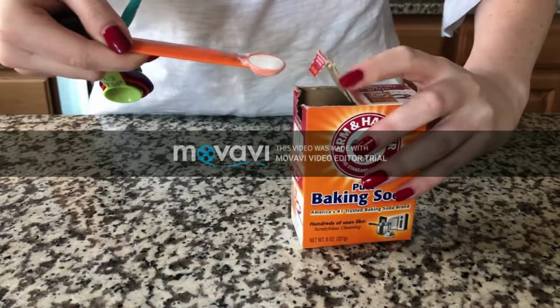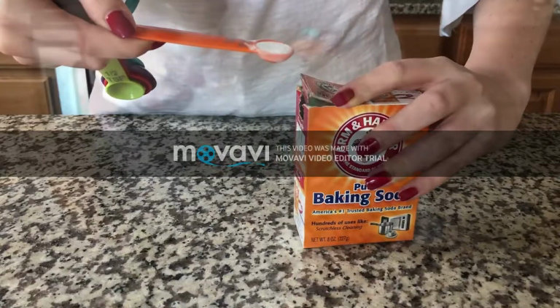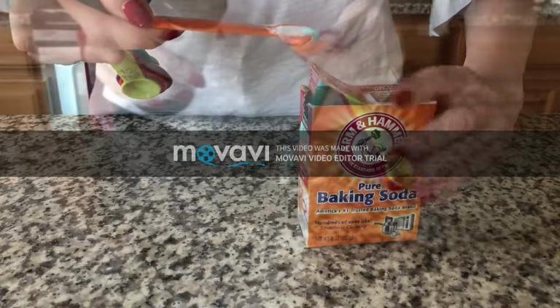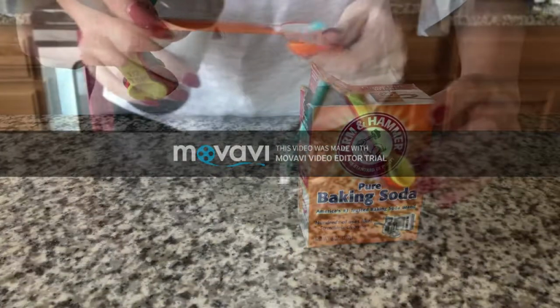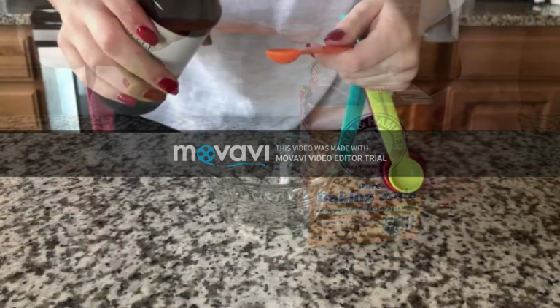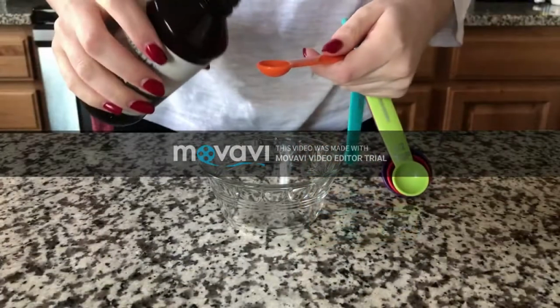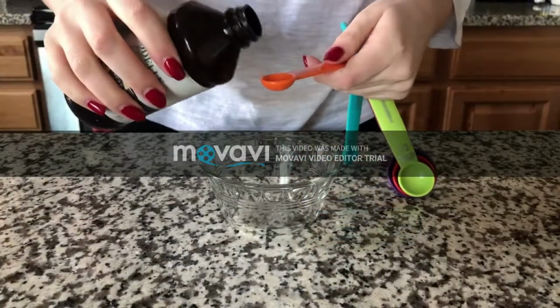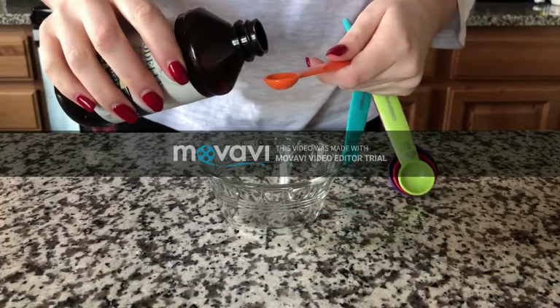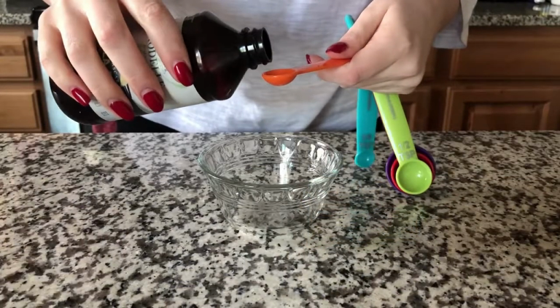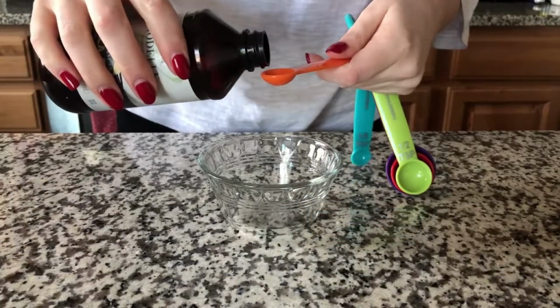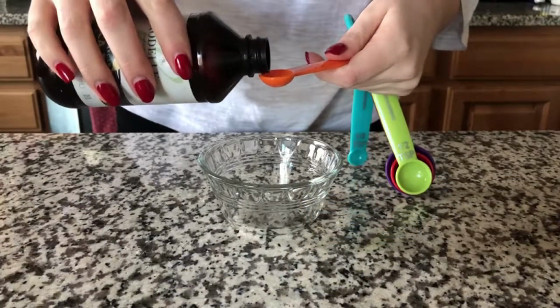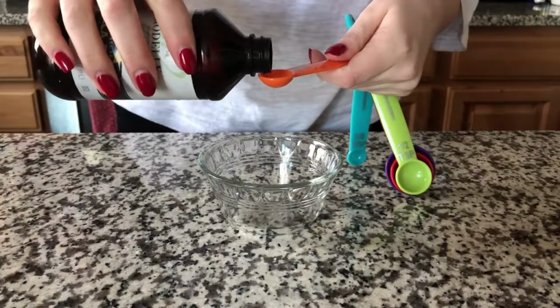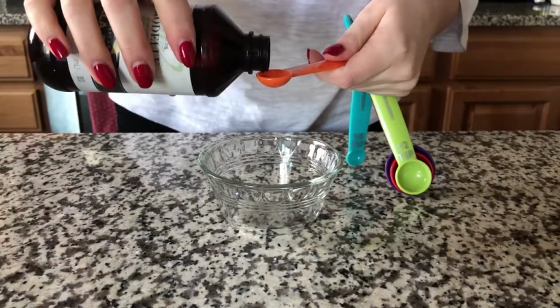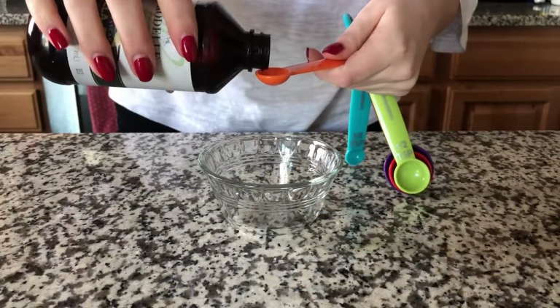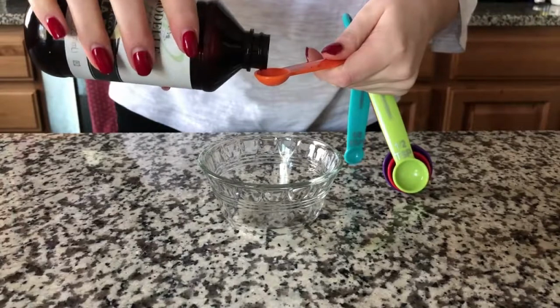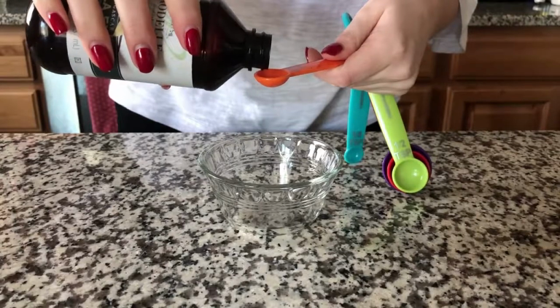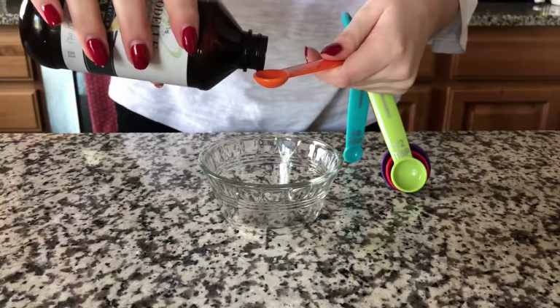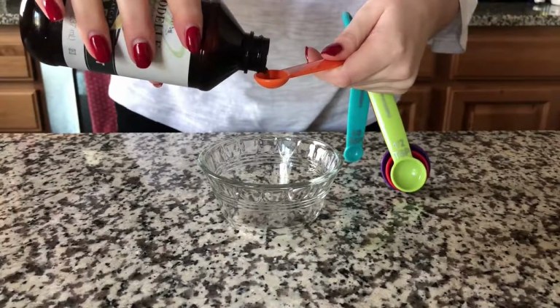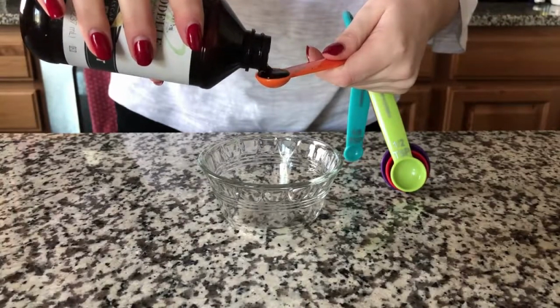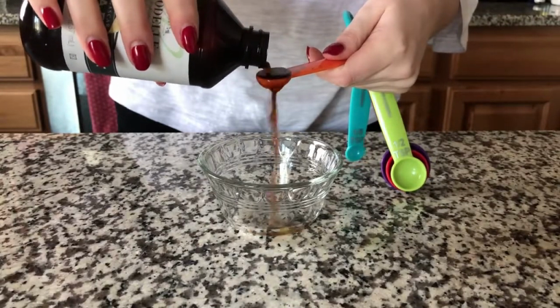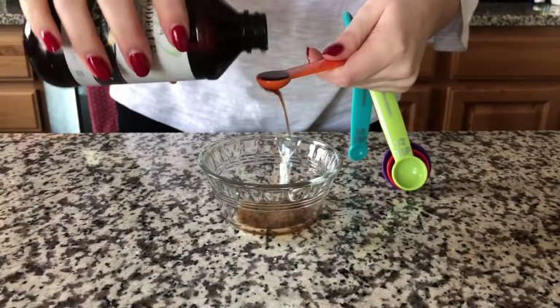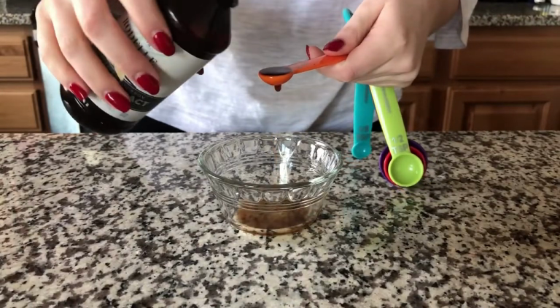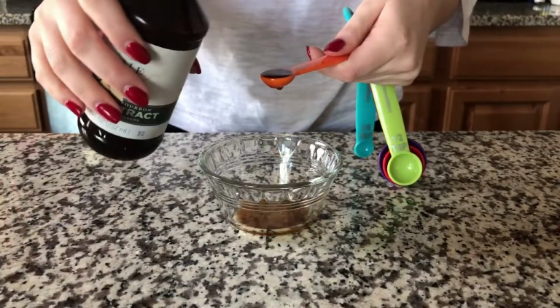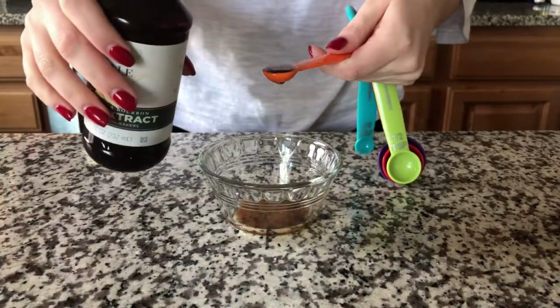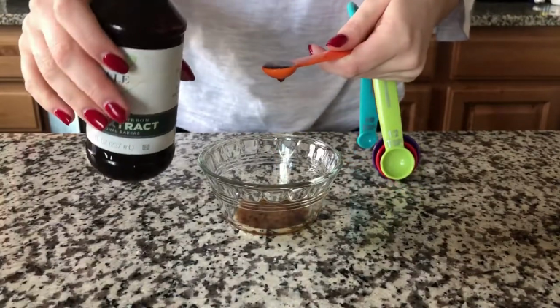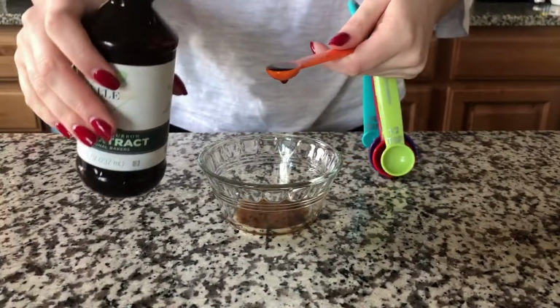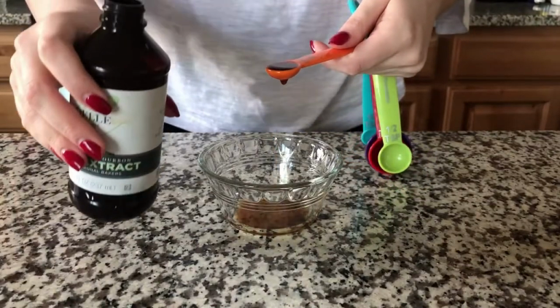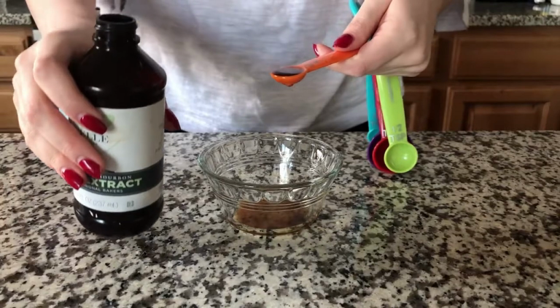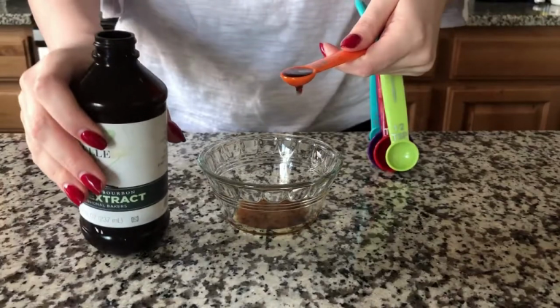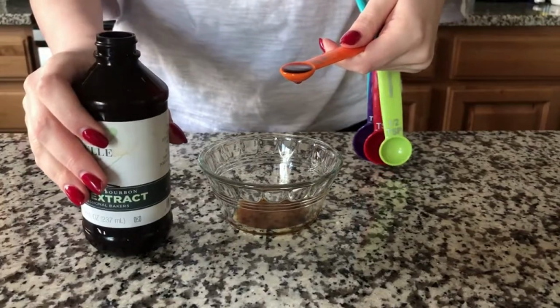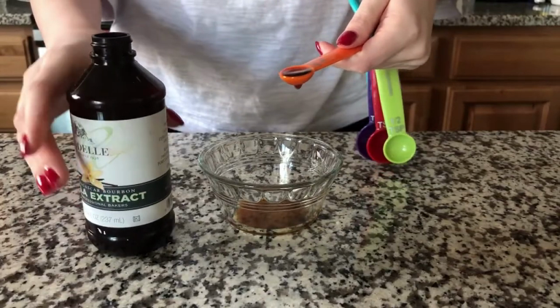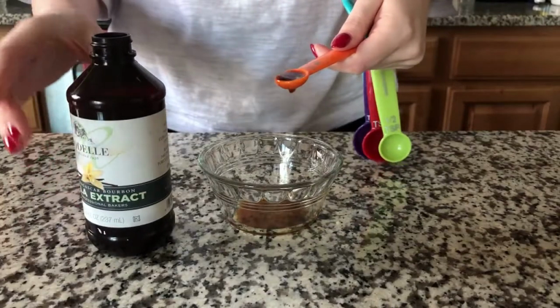When measuring liquid ingredients with a measuring spoon, simply pour the liquid in until the spoon is full. But do not measure over the mixing bowl — it's way too easy to spill or overflow the spoon and get more than you're supposed to.